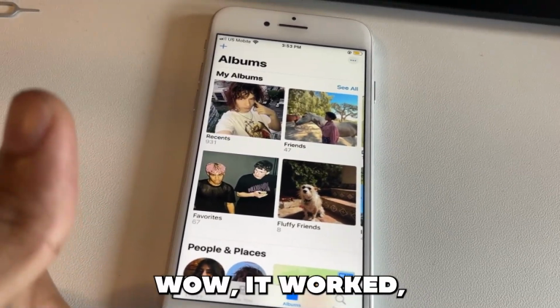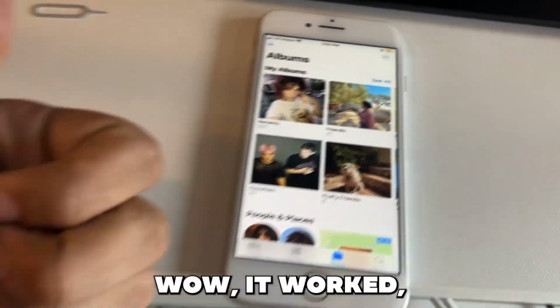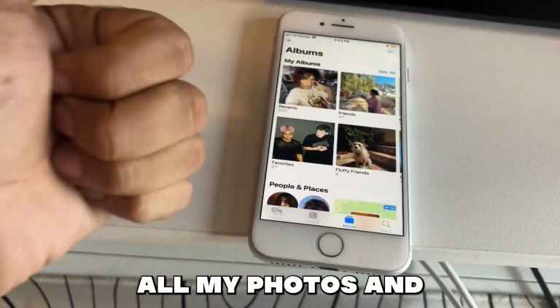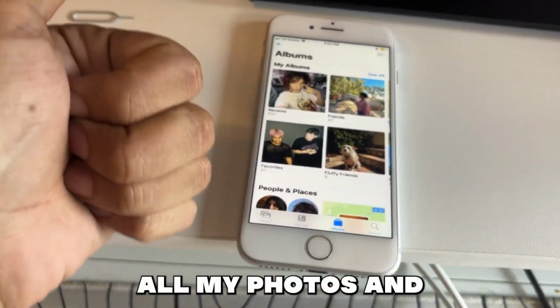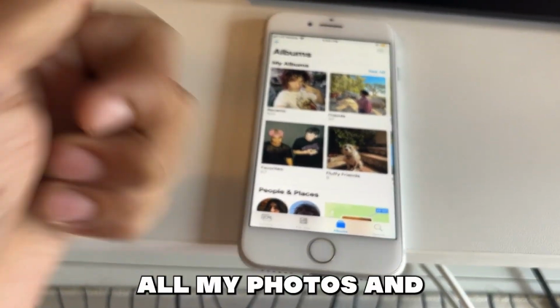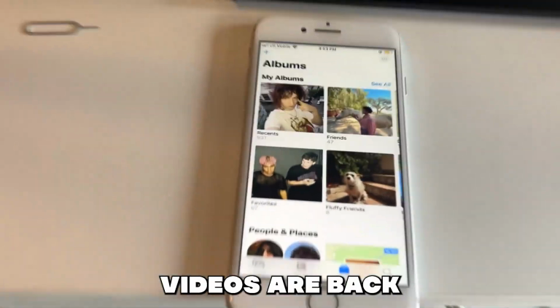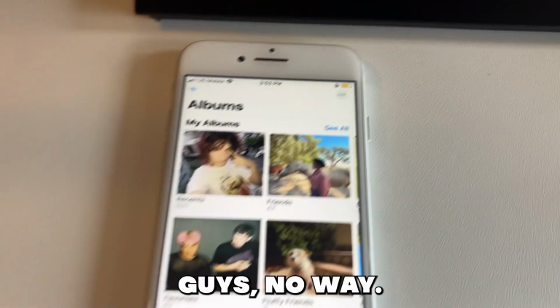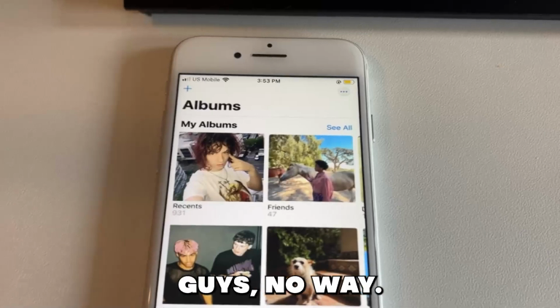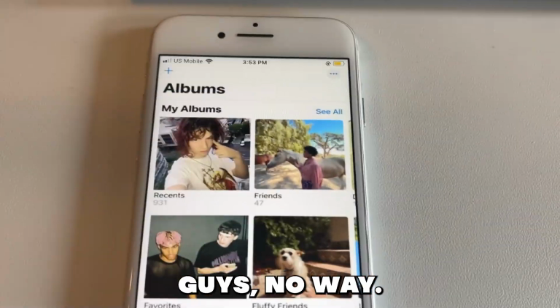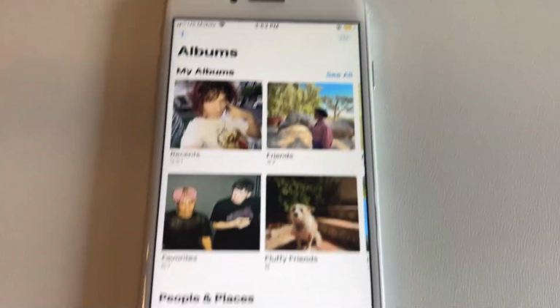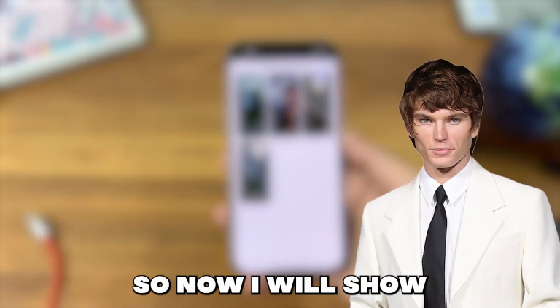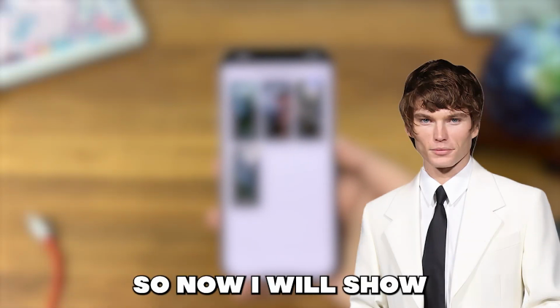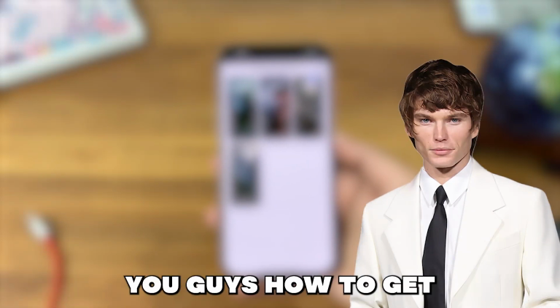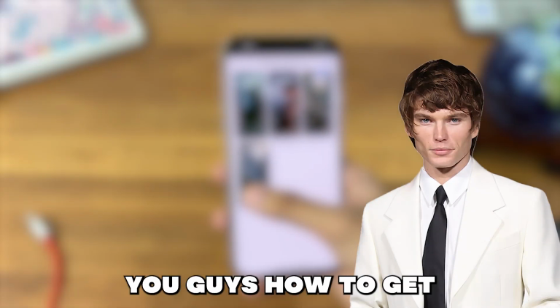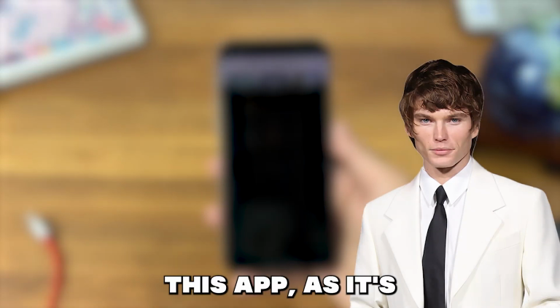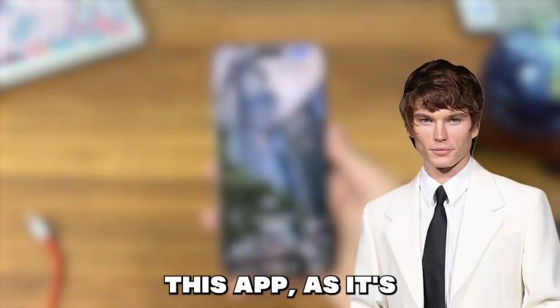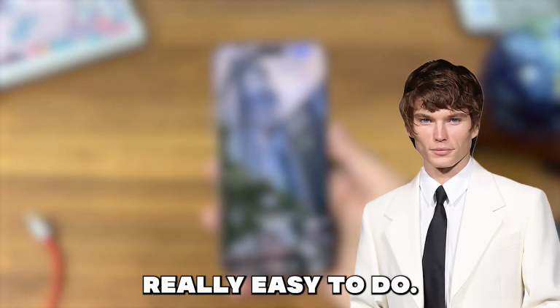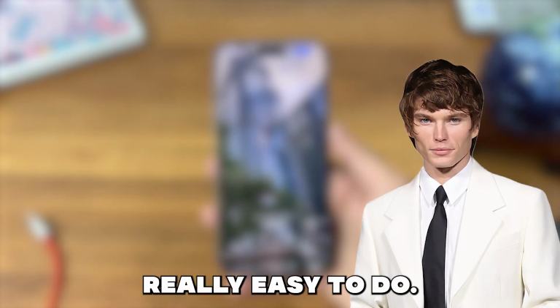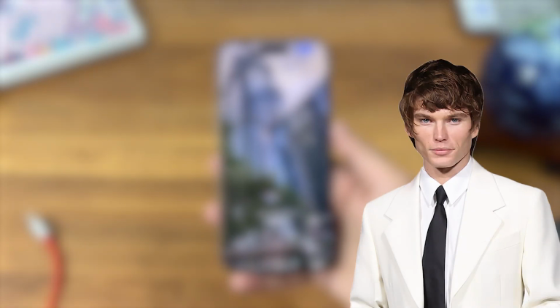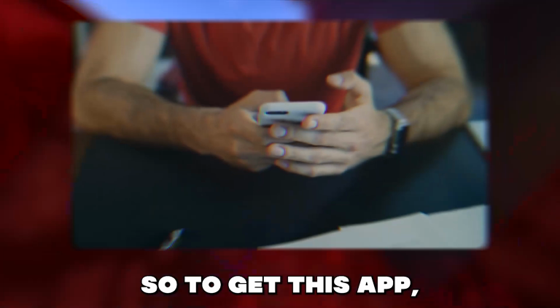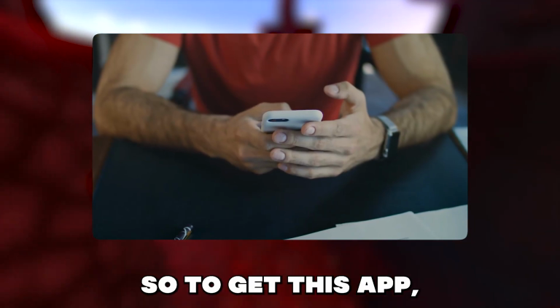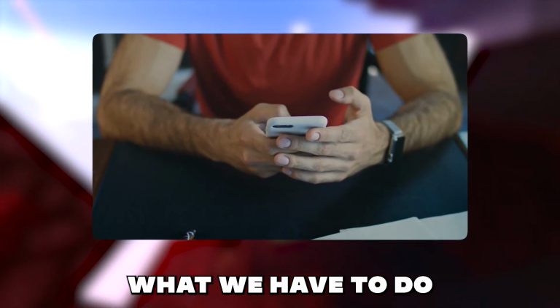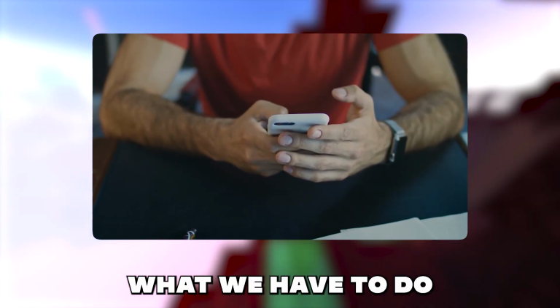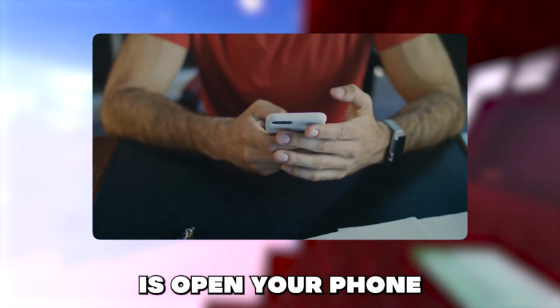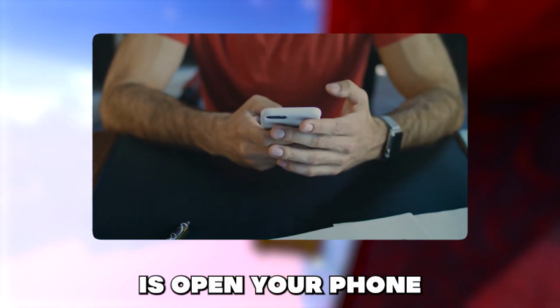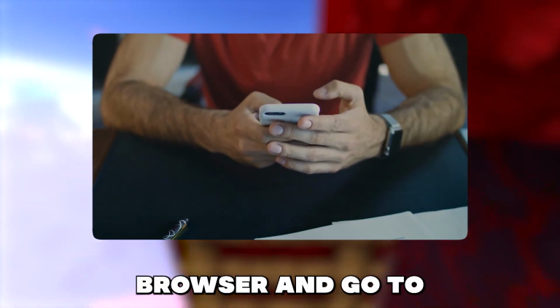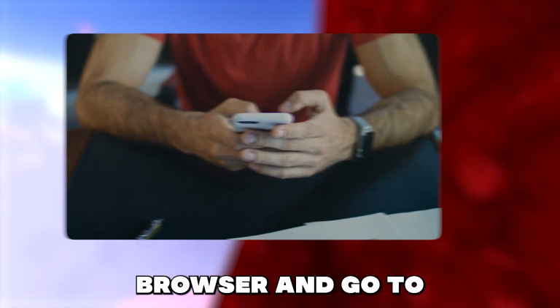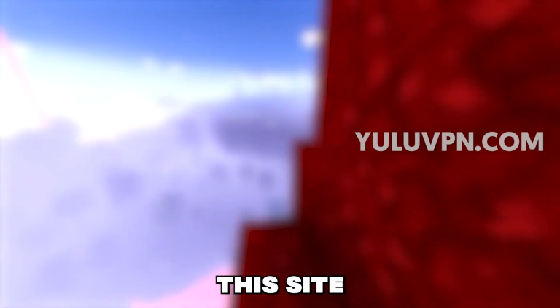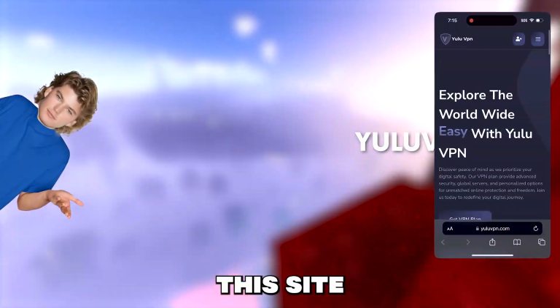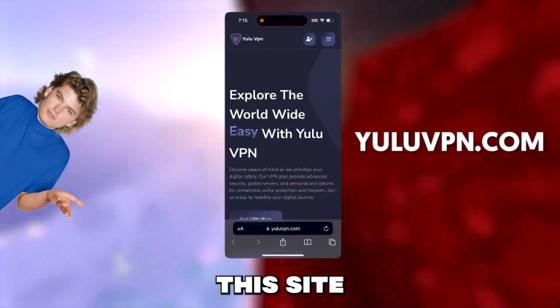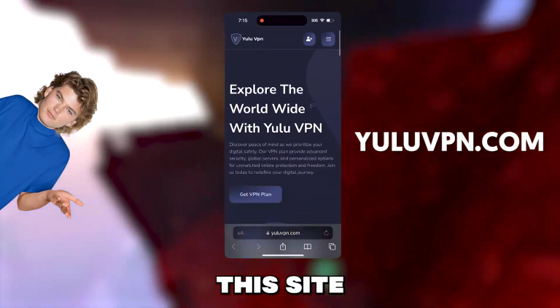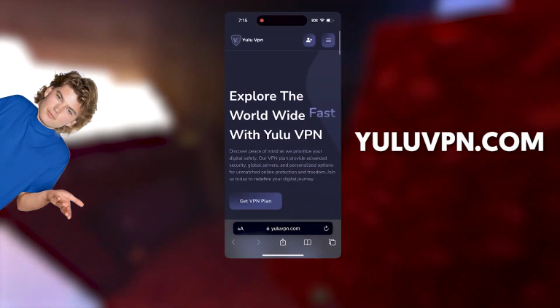Wow it worked, all my photos and videos are back guys, no way. So now I will show you guys how to get this app as it's really easy to do. To get this app what we have to do is open your phone browser and go to this site yuluvpn.com.